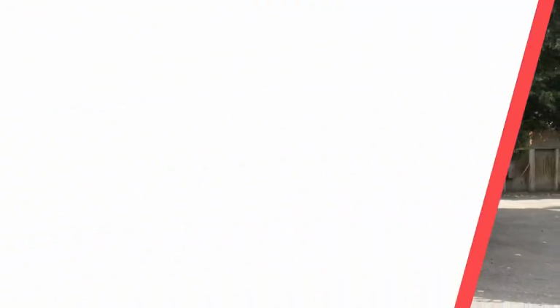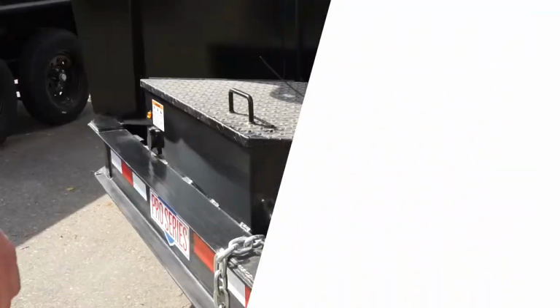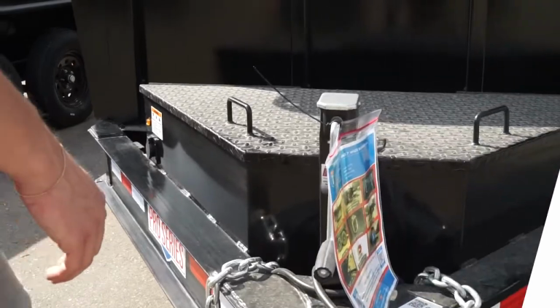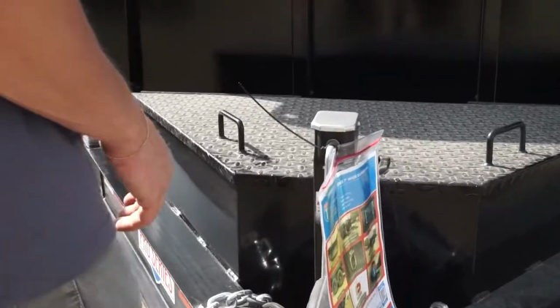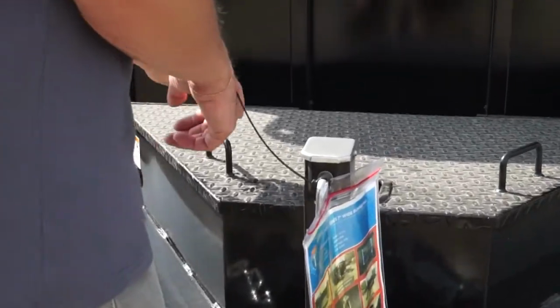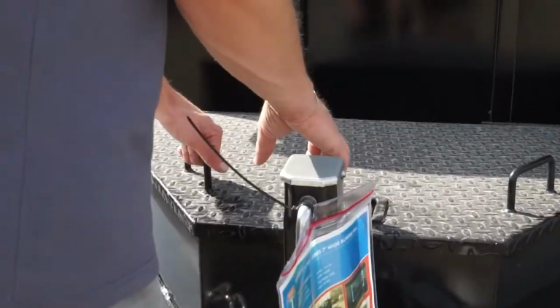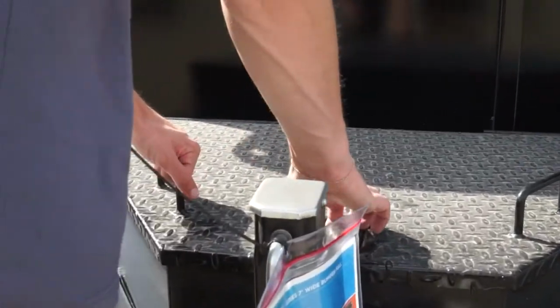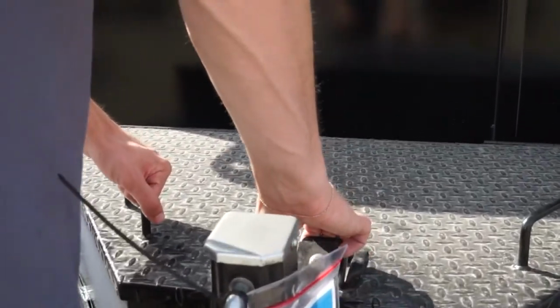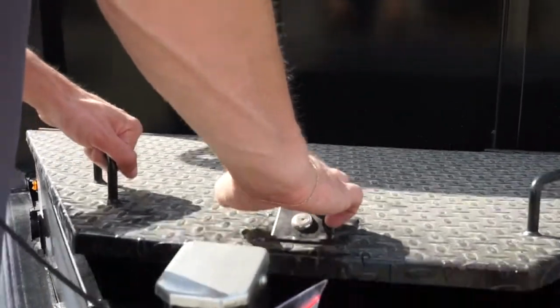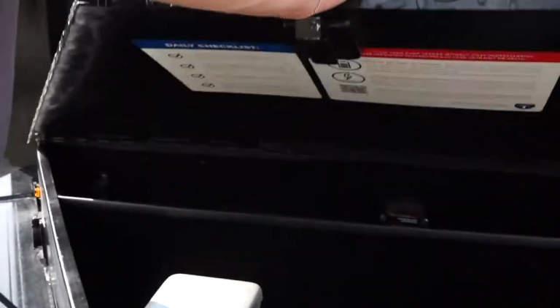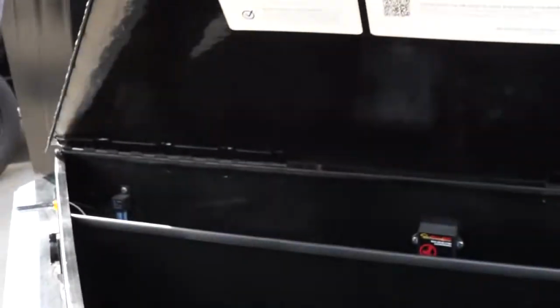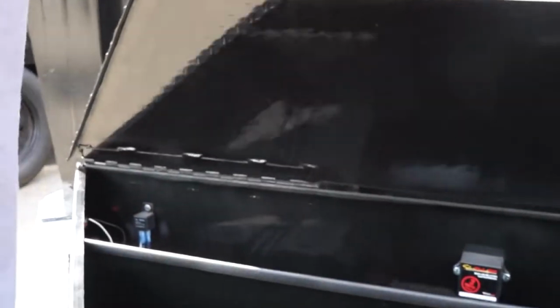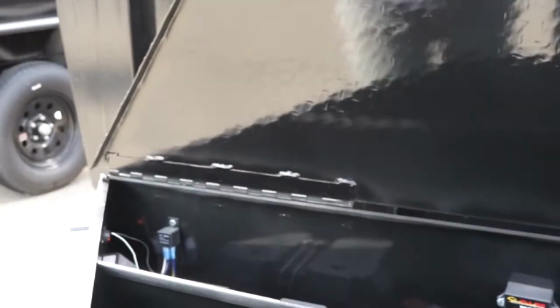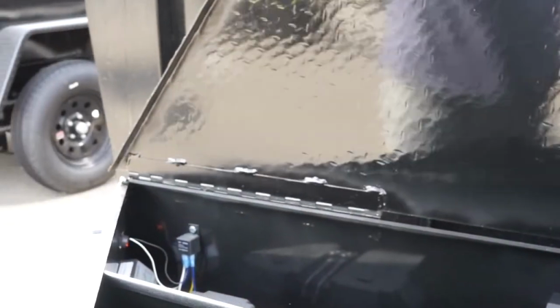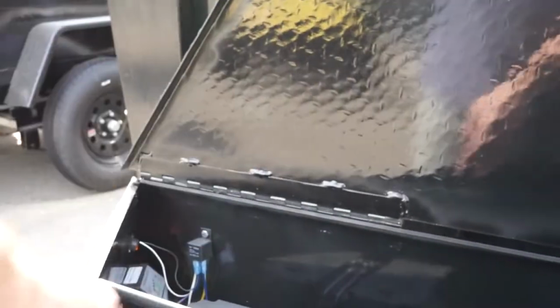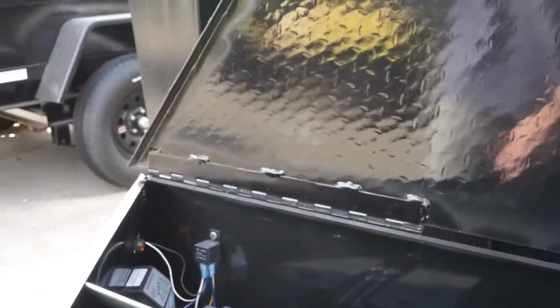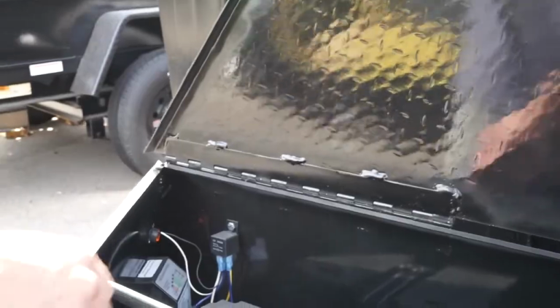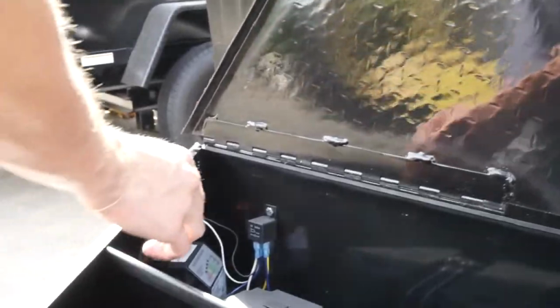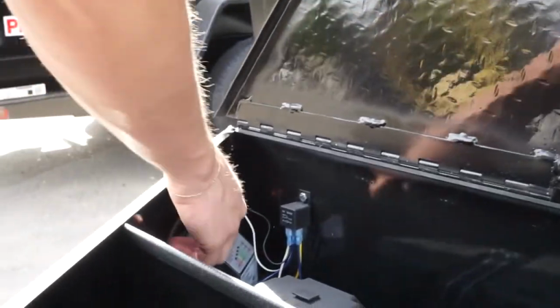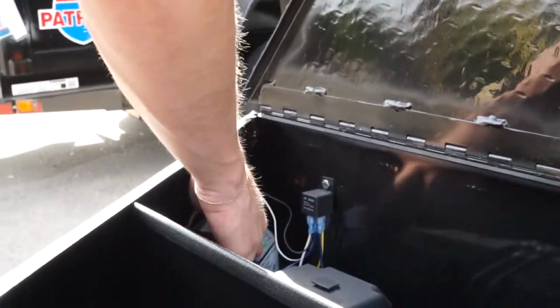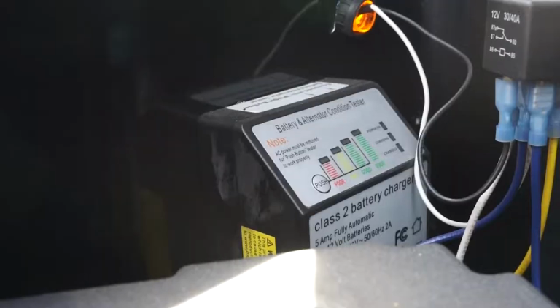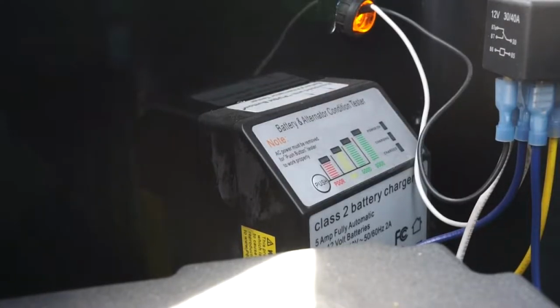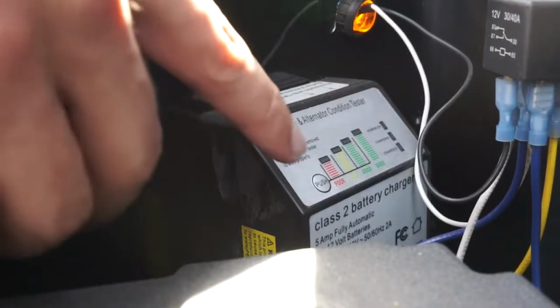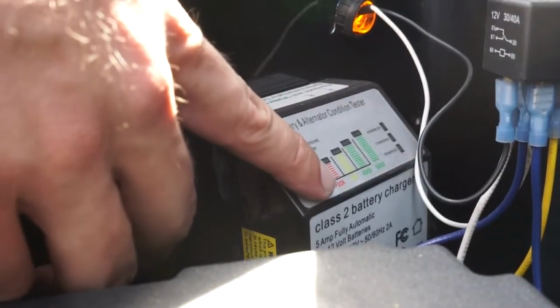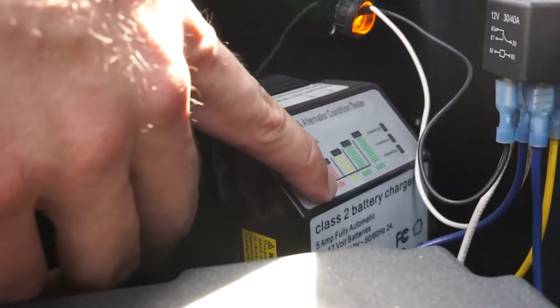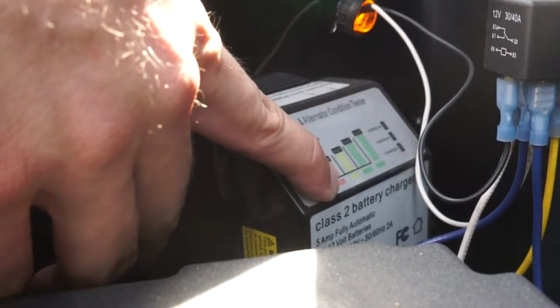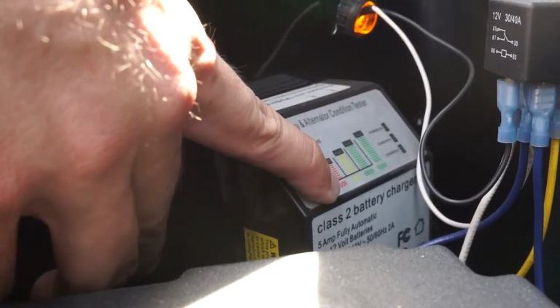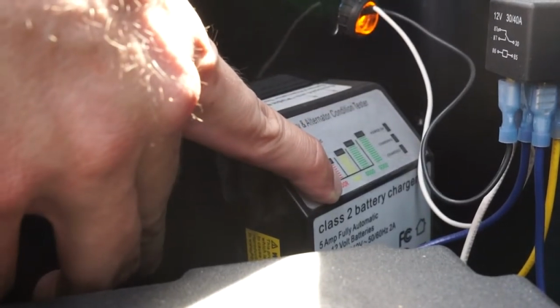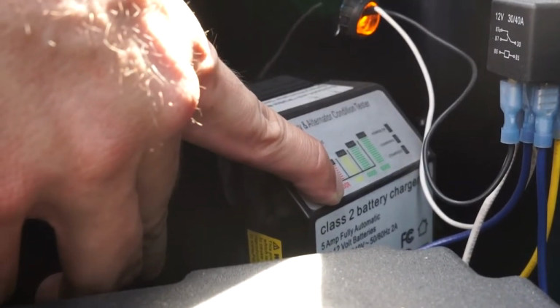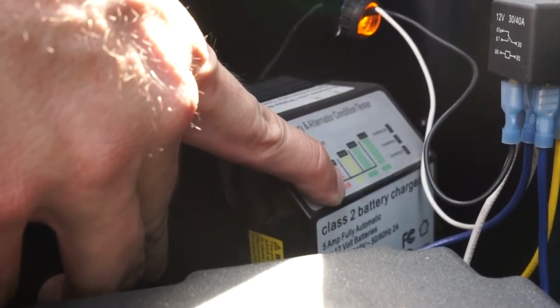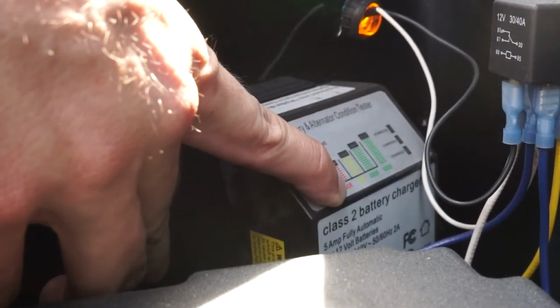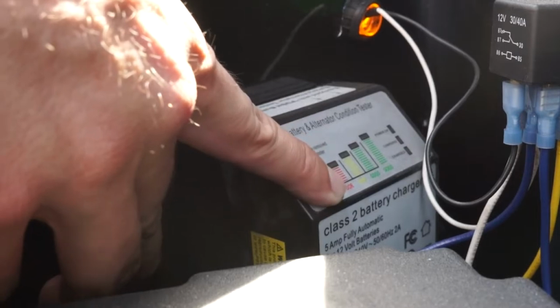If you want to verify your battery level, you can access the battery condition tester by opening the tongue box and pressing the button on the tester. An indicator light will flash, showing your current battery level.